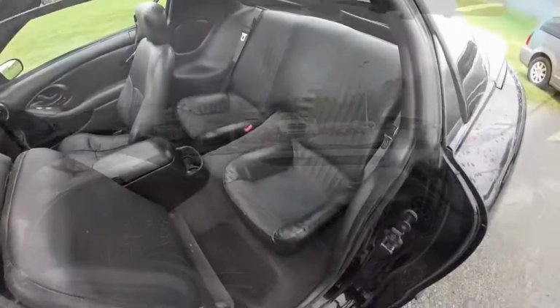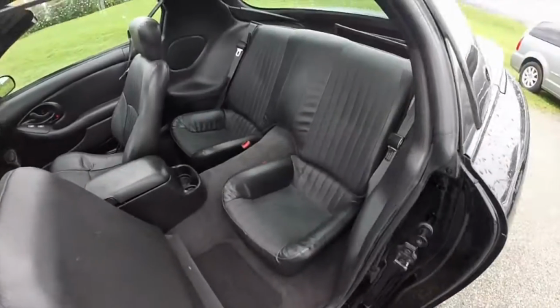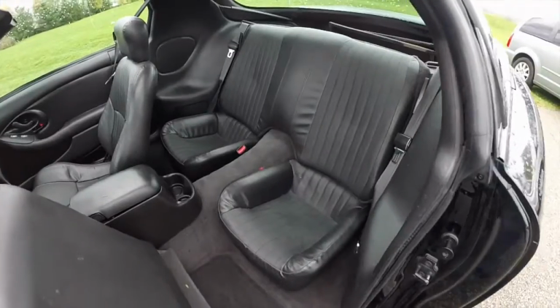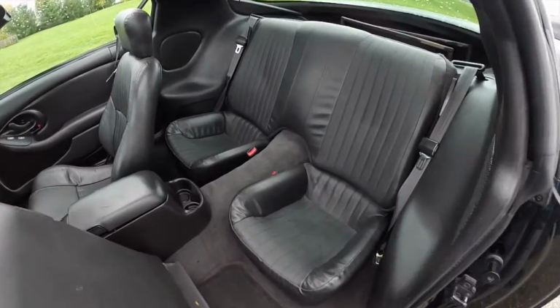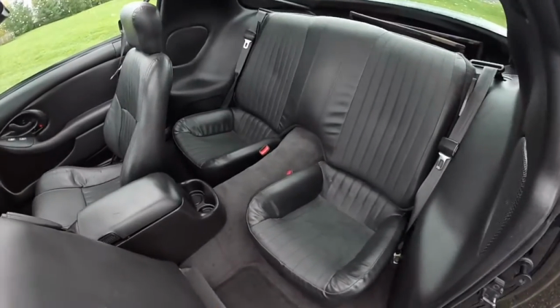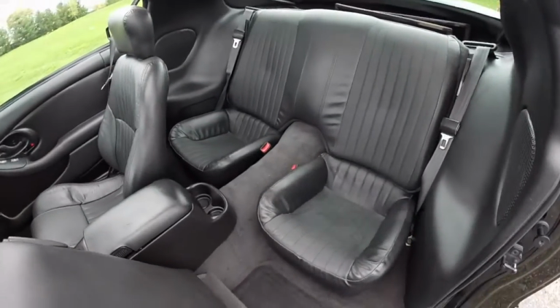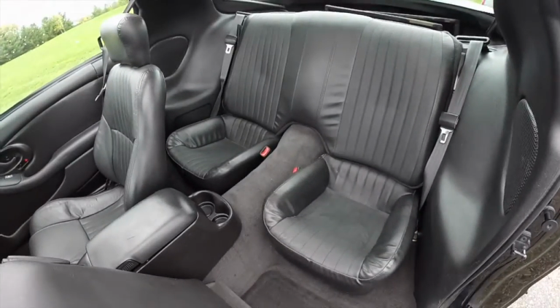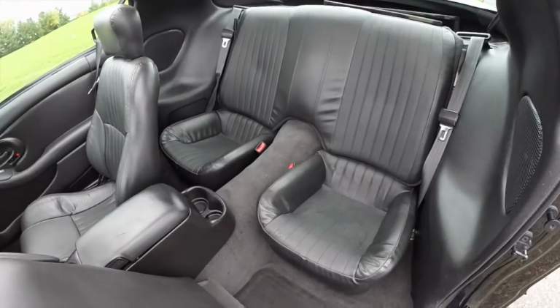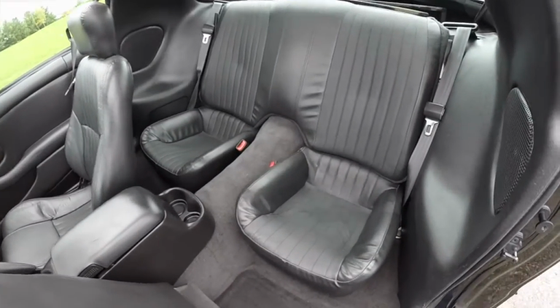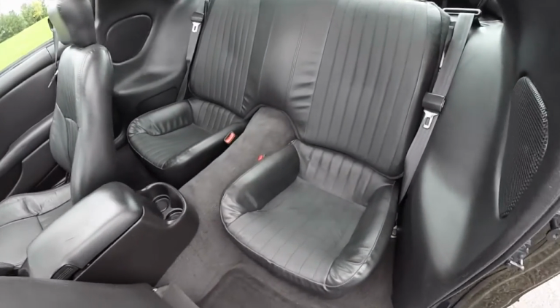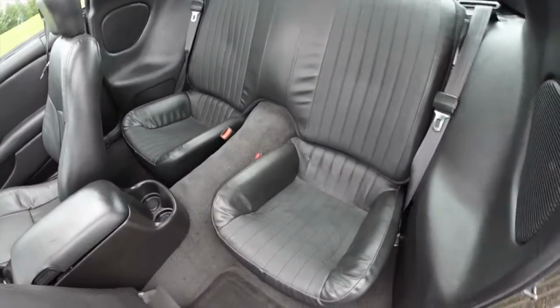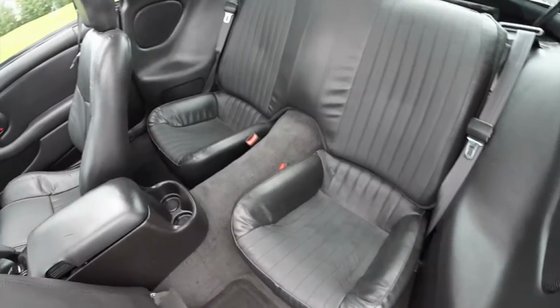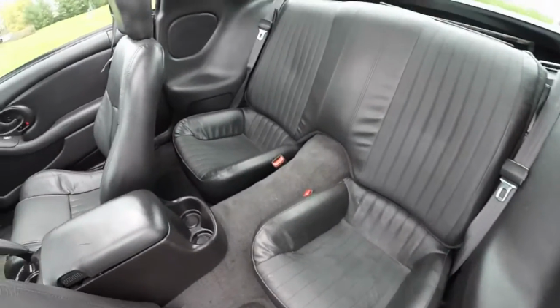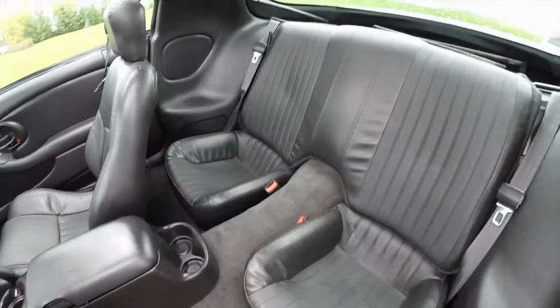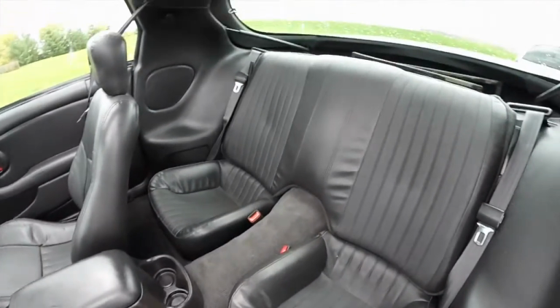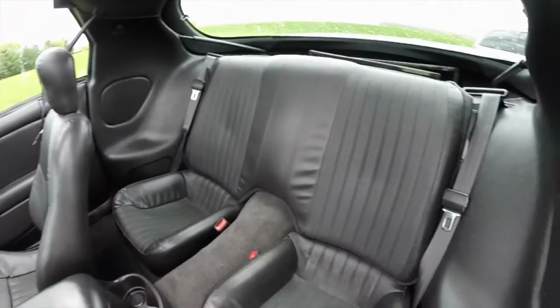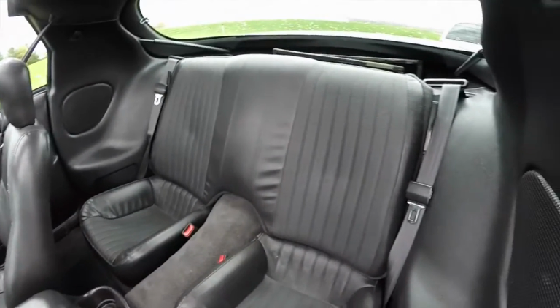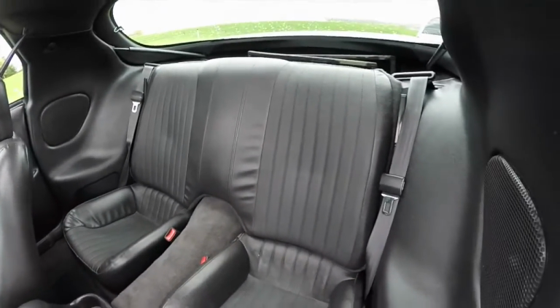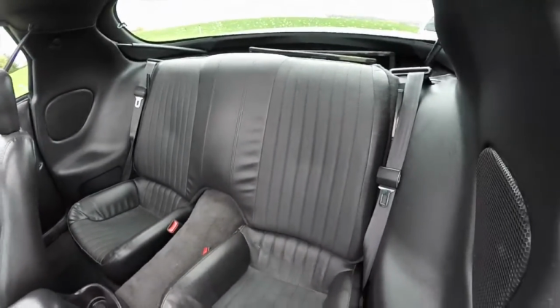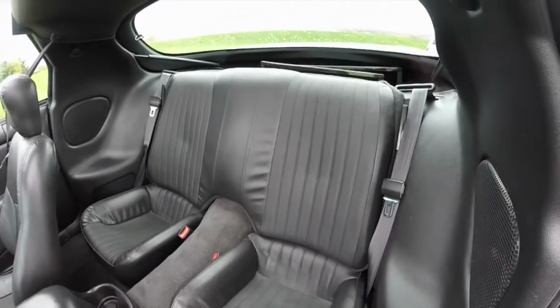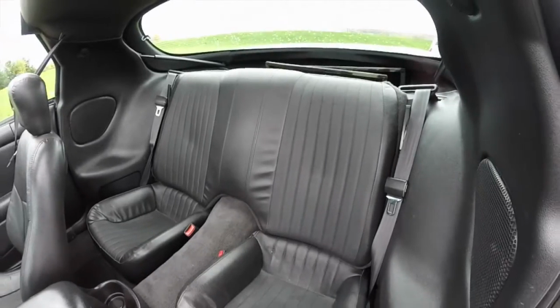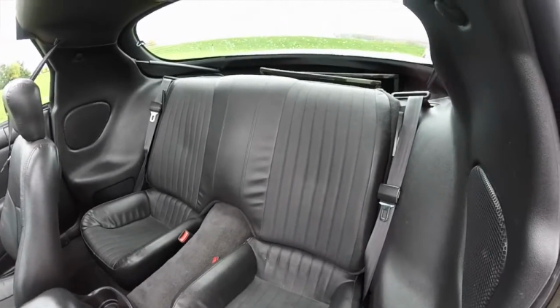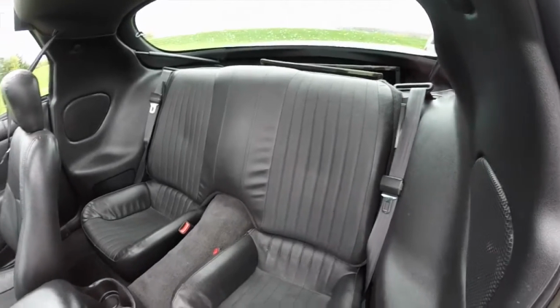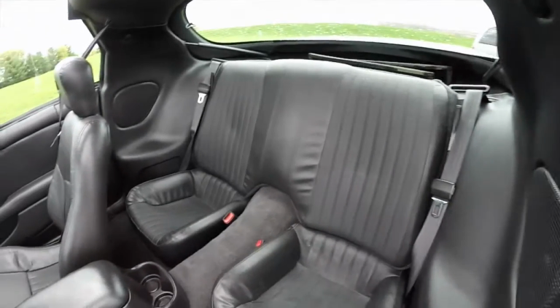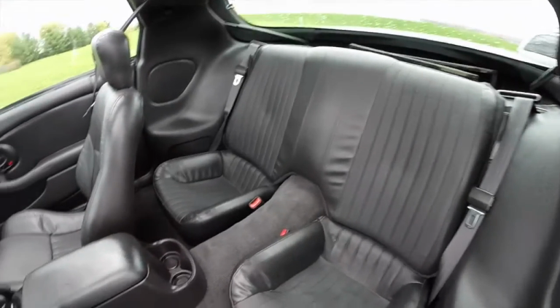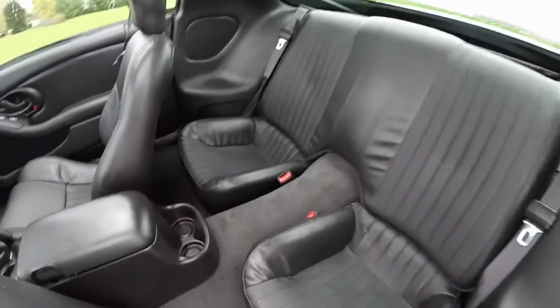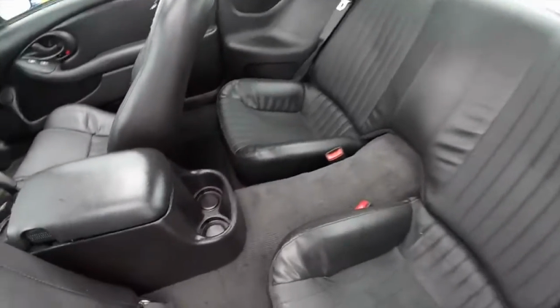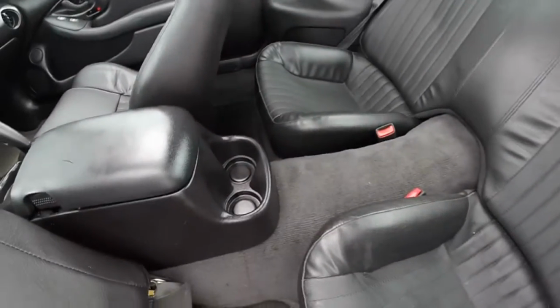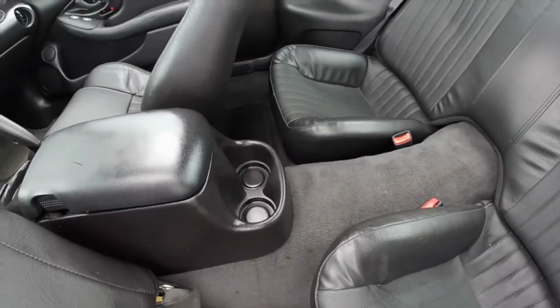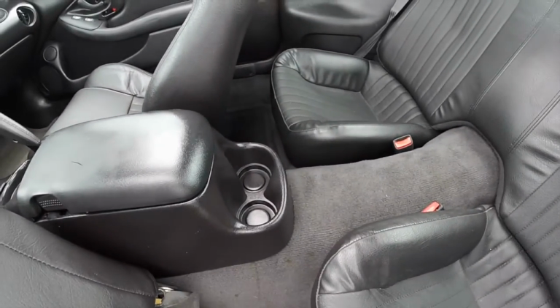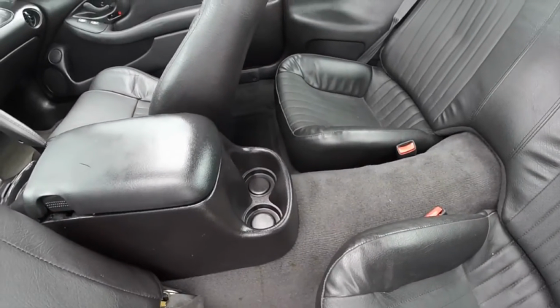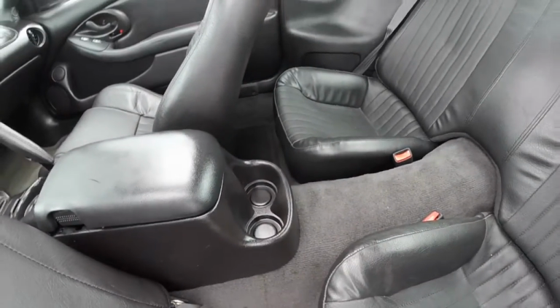Alright, take a look at the rear seat. Sculpted buckets for two, with a fold-flat back seat. Rear seat passengers have dual cup holders.